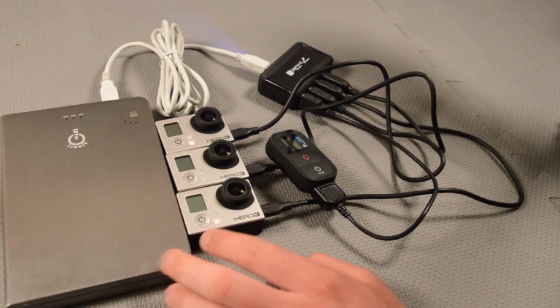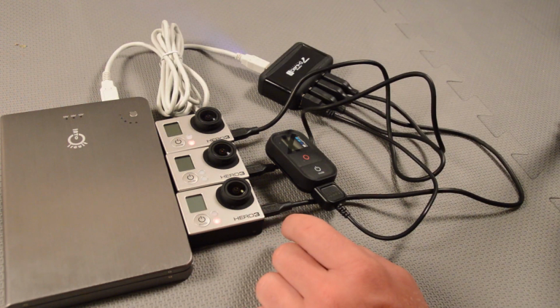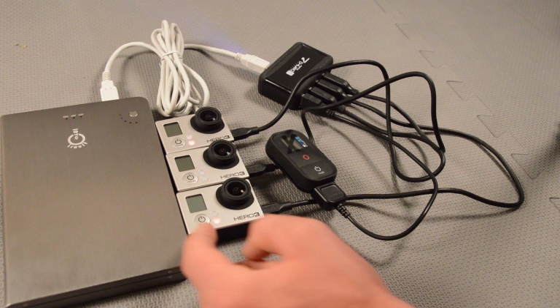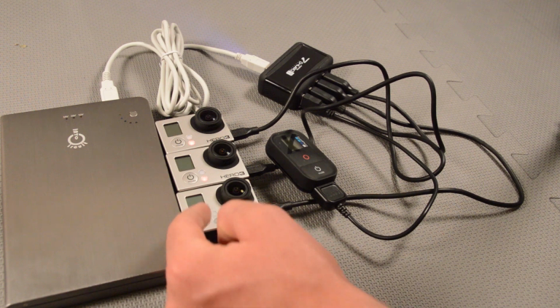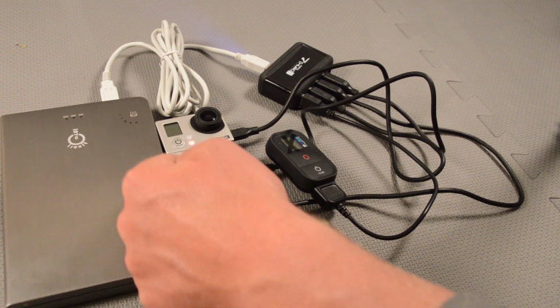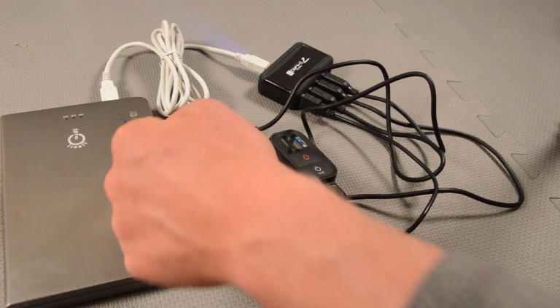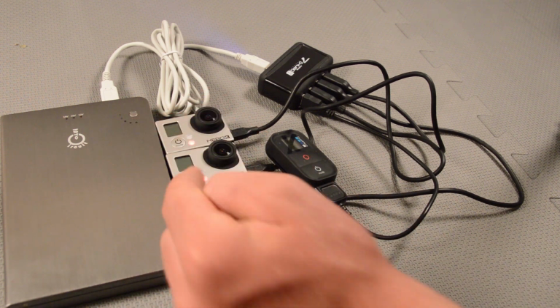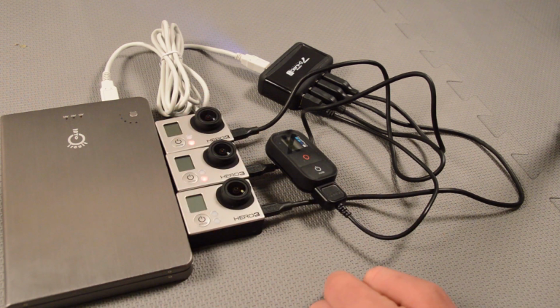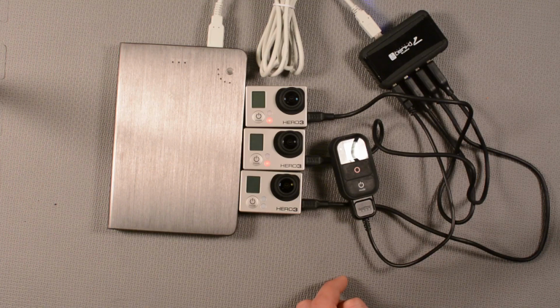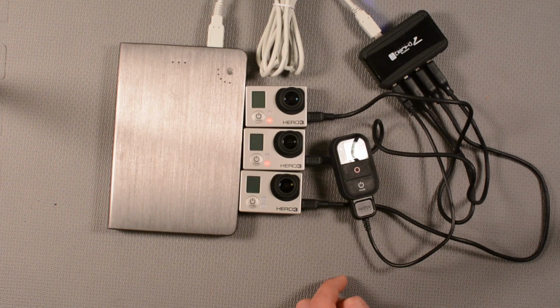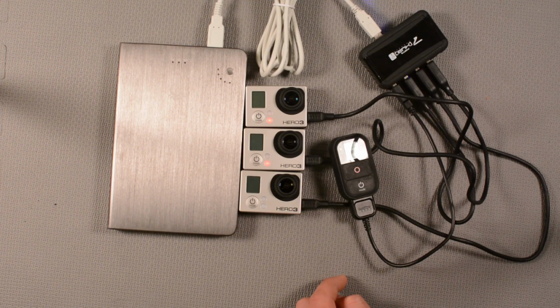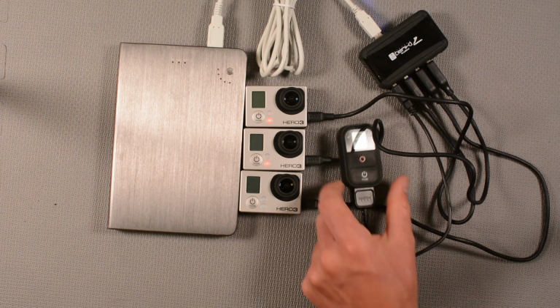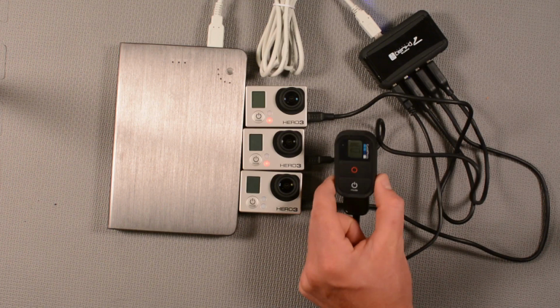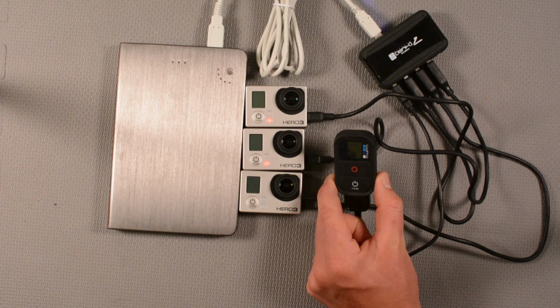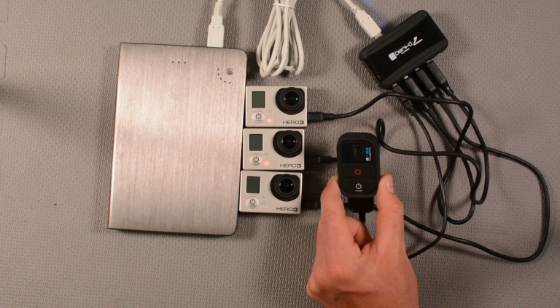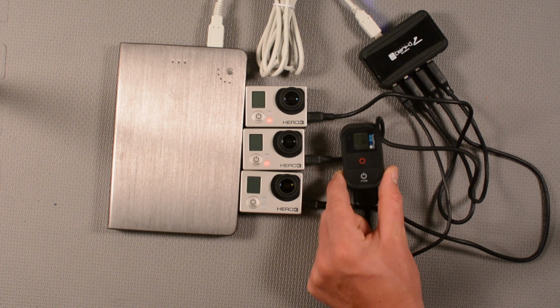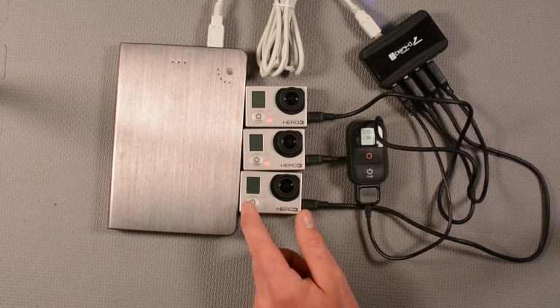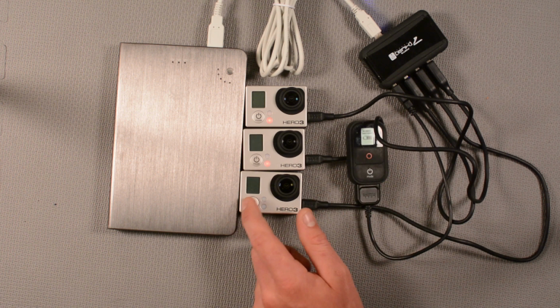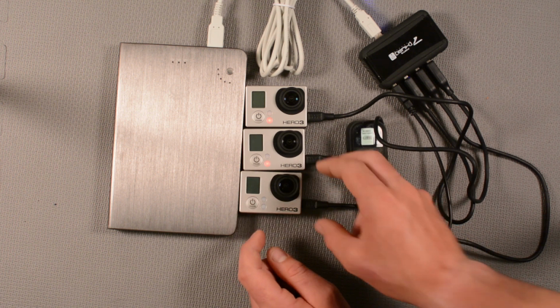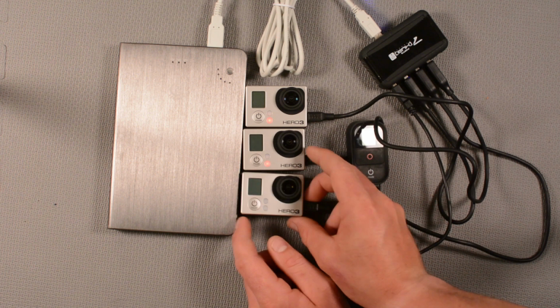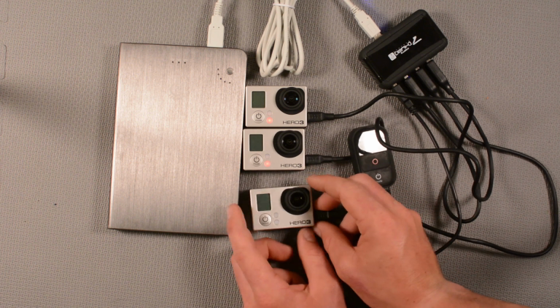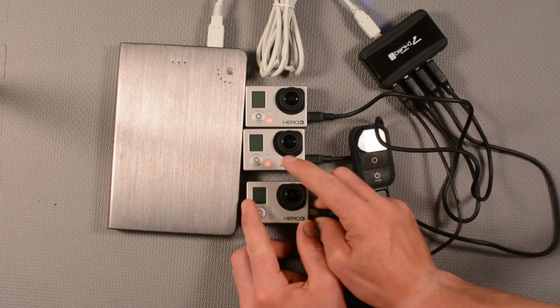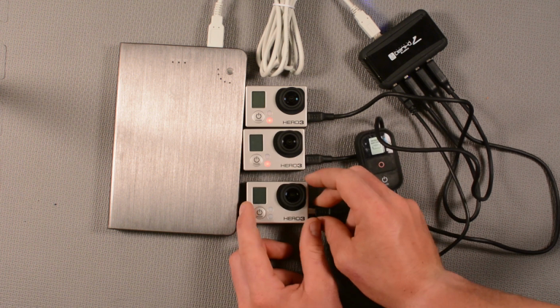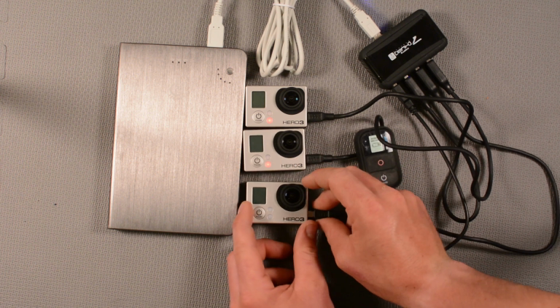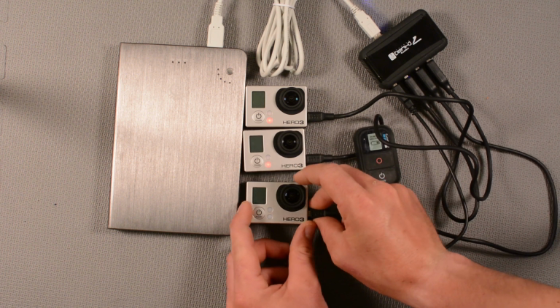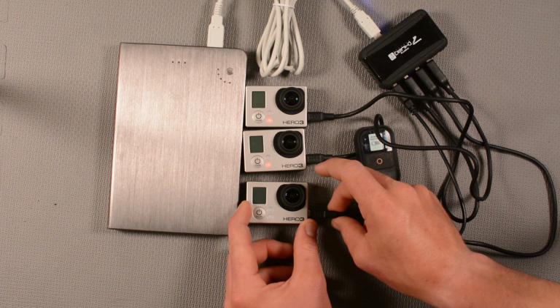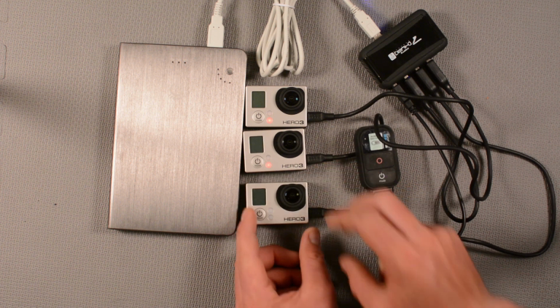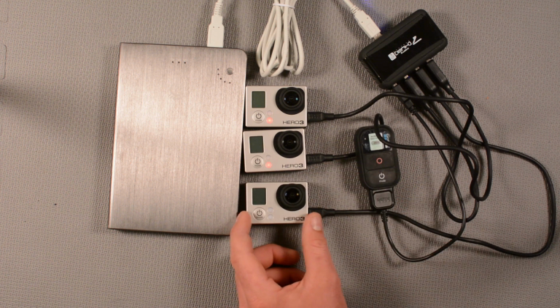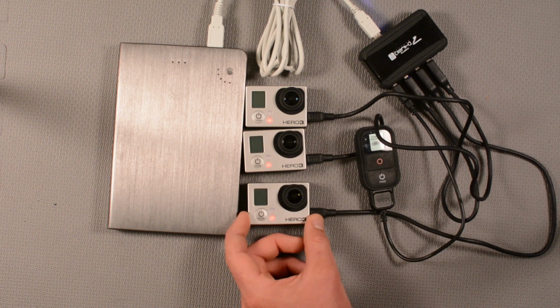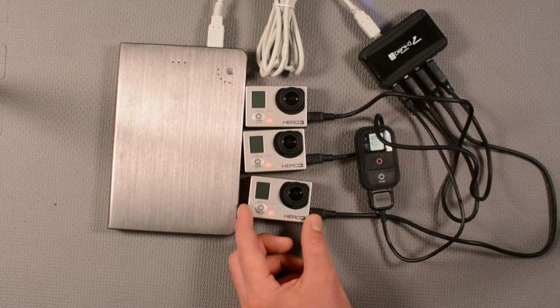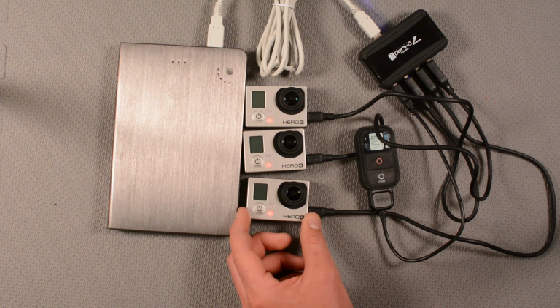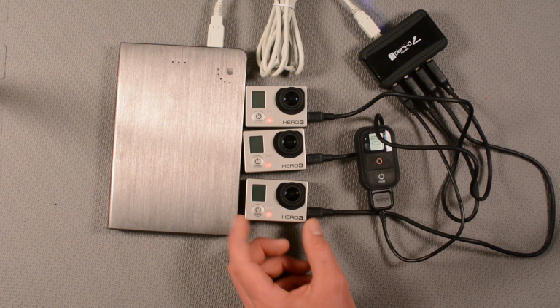What we'll see is all the LED charging lights come on and the GoPro remote charging lights come on. This one went off — that's because it is already fully charged.